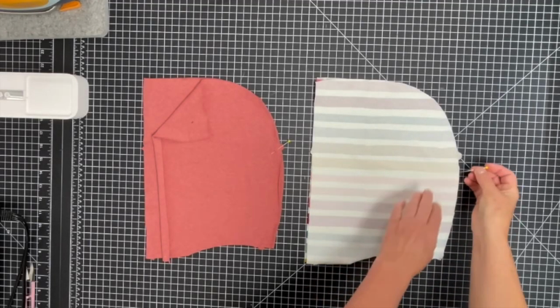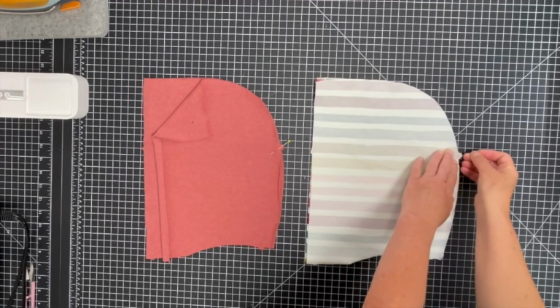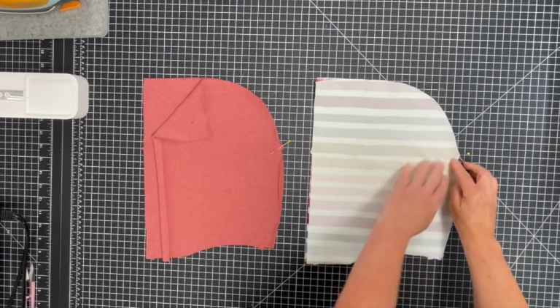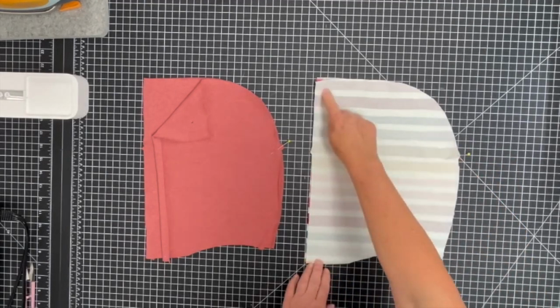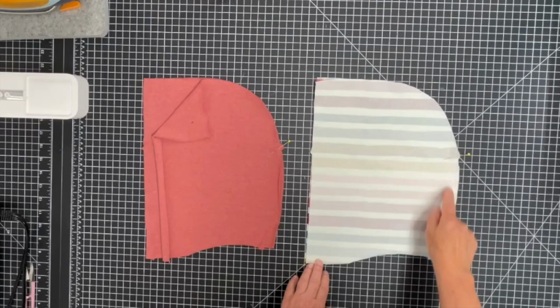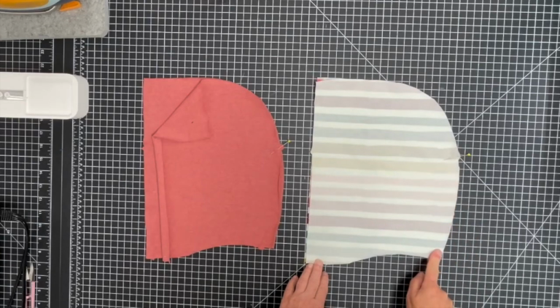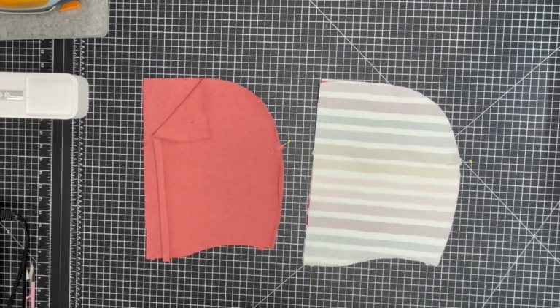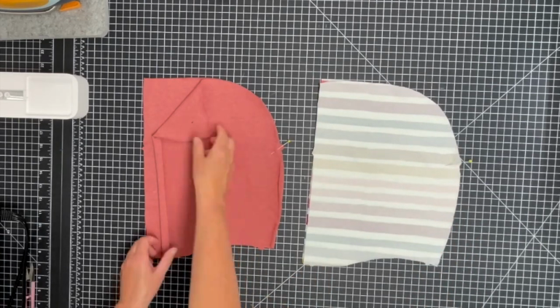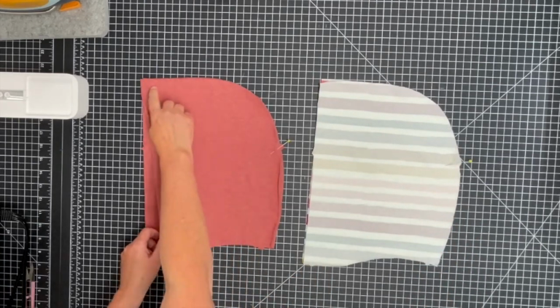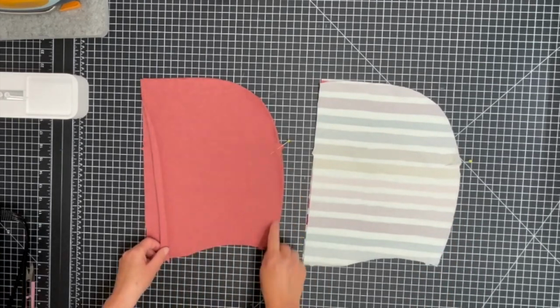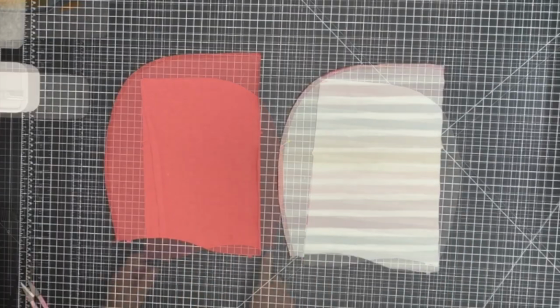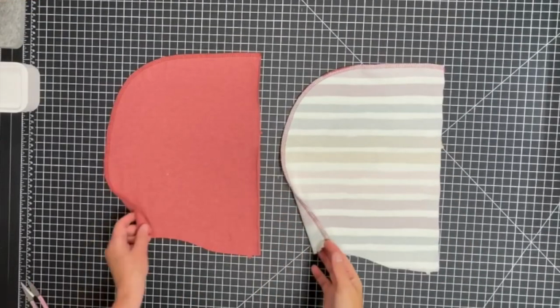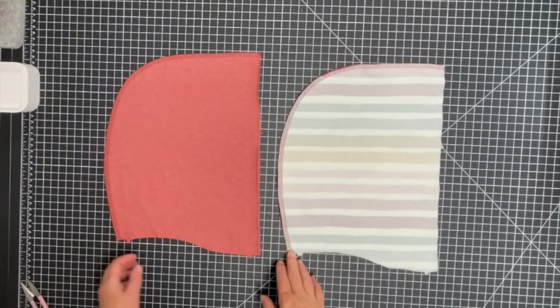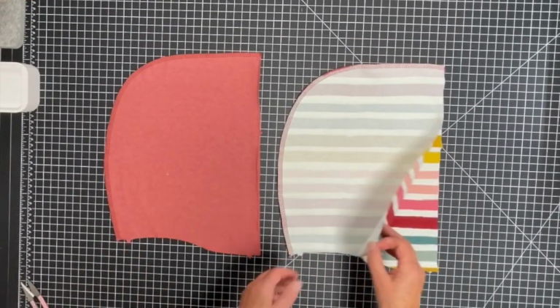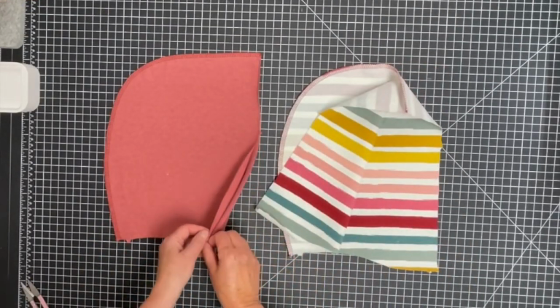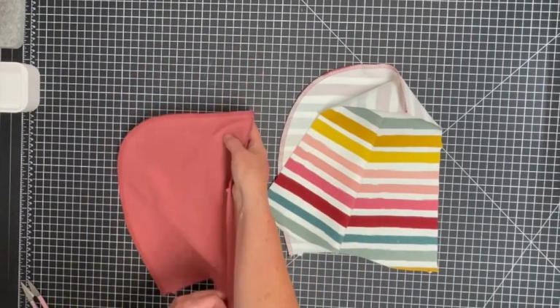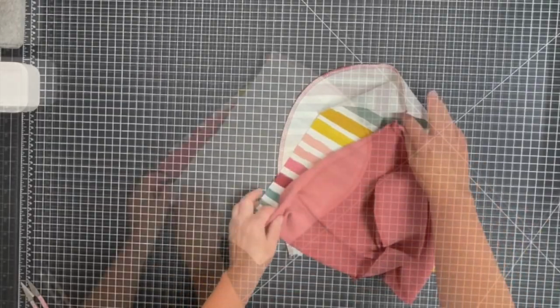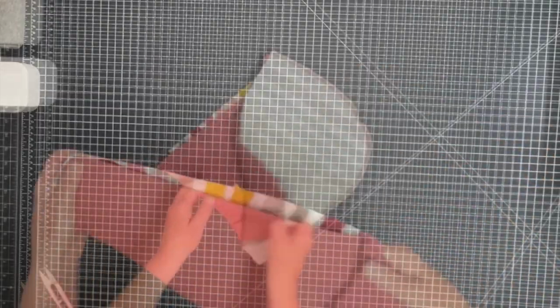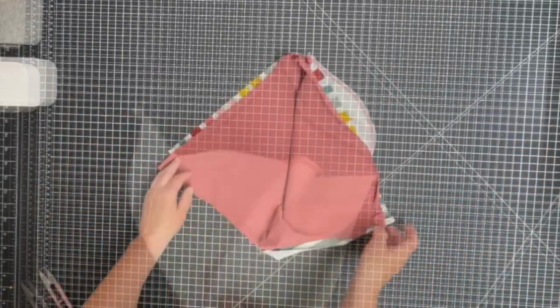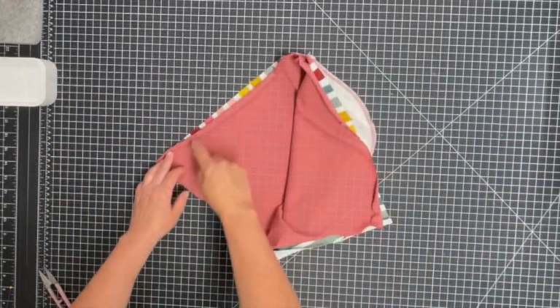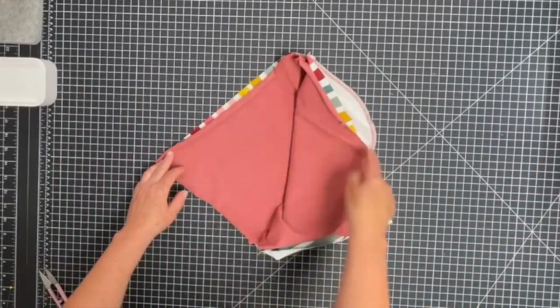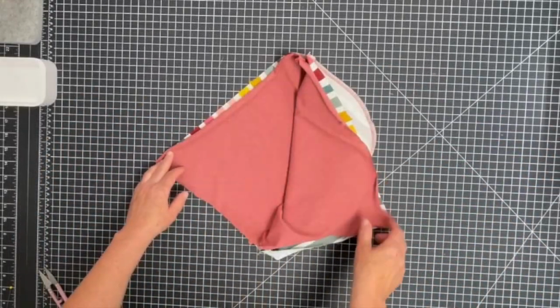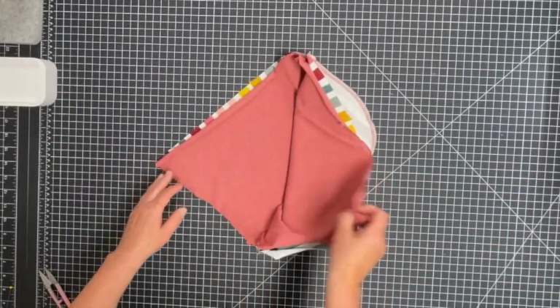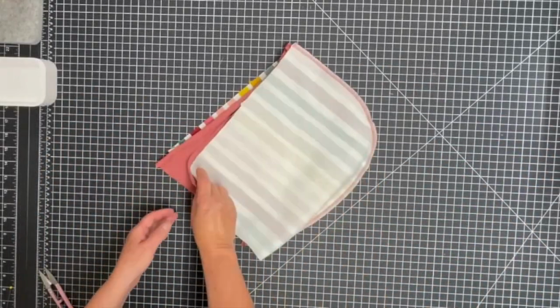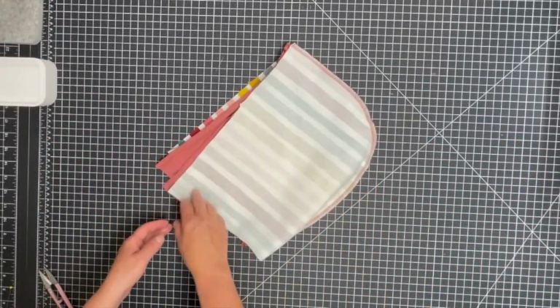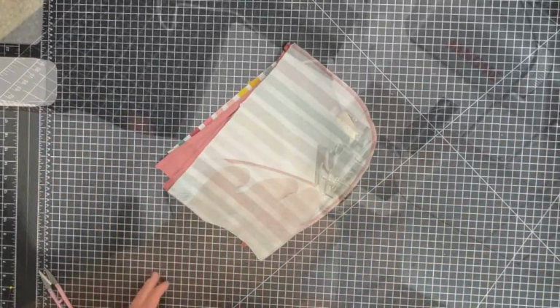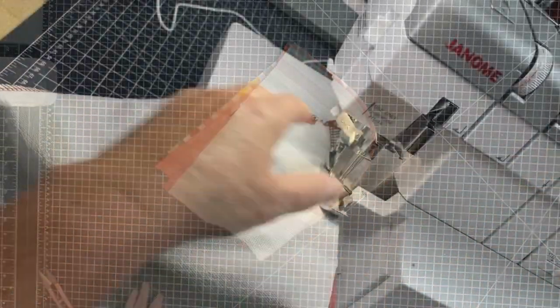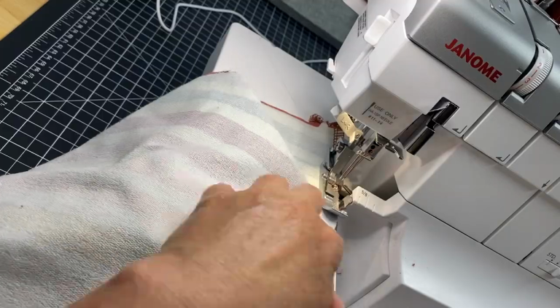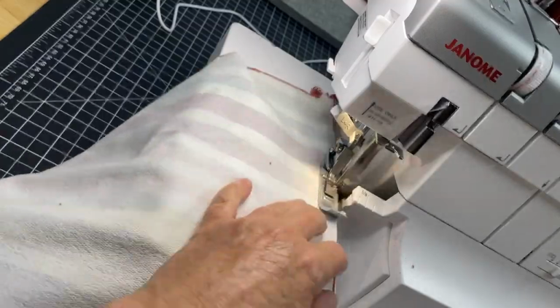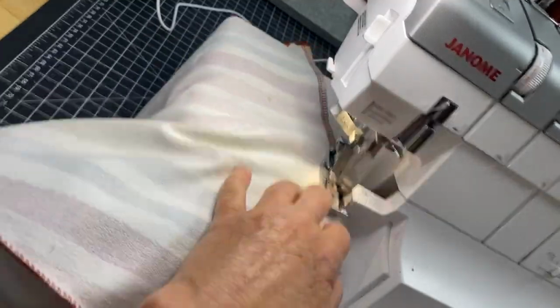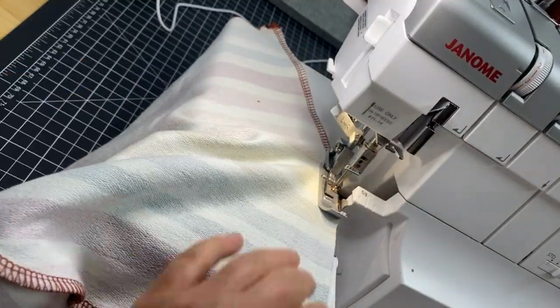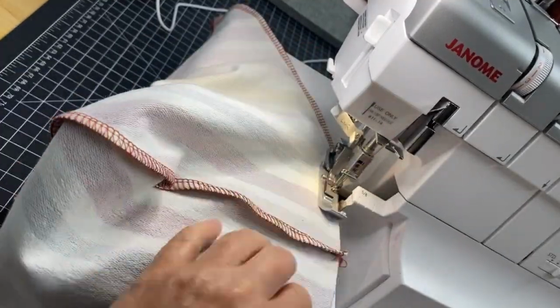The lined hood. Pin and stitch the main fabric pieces together, and then sew the lining pieces together. Pin the main fabric to its lining, right sides together, matching the seams, and stitch along the long straight edge.